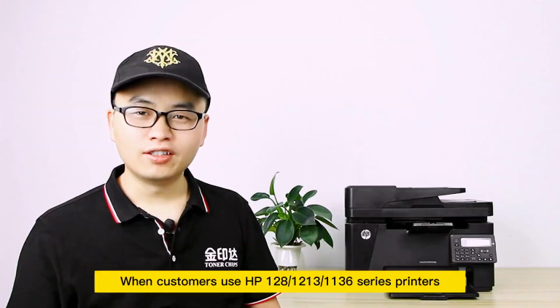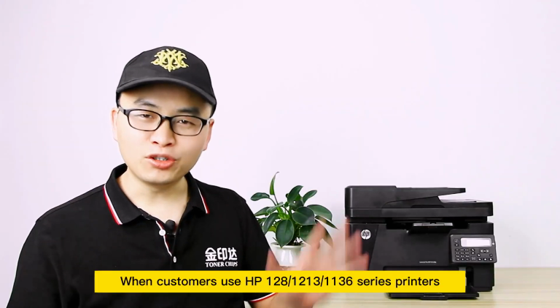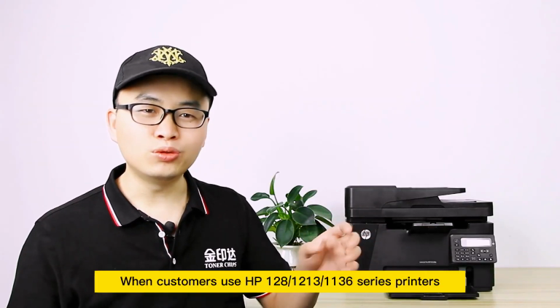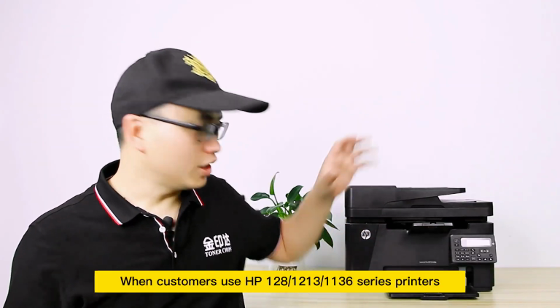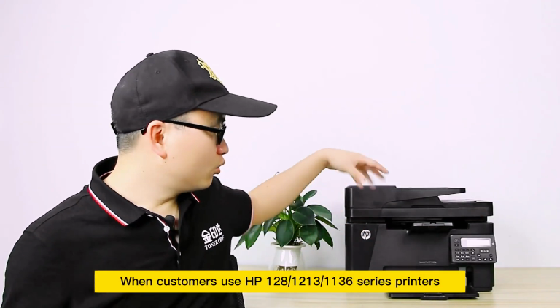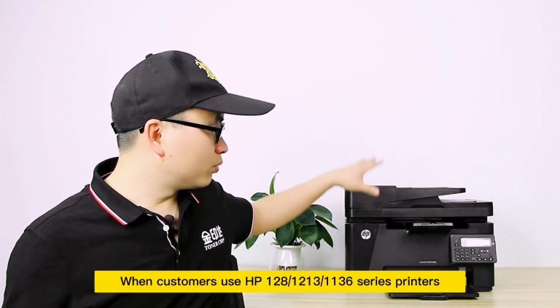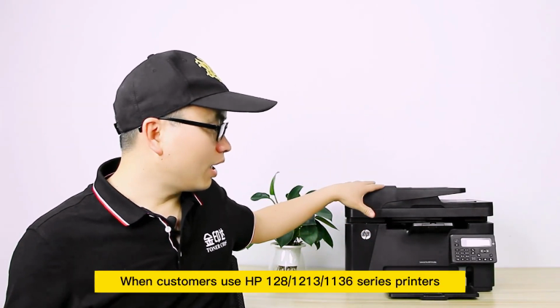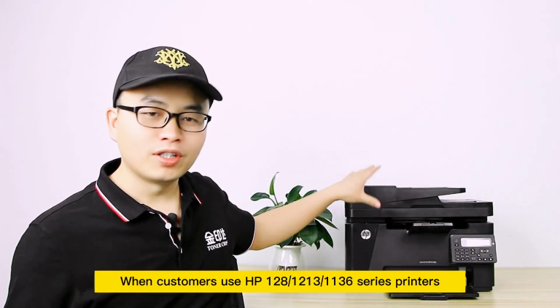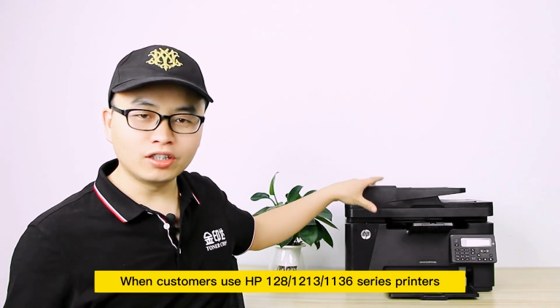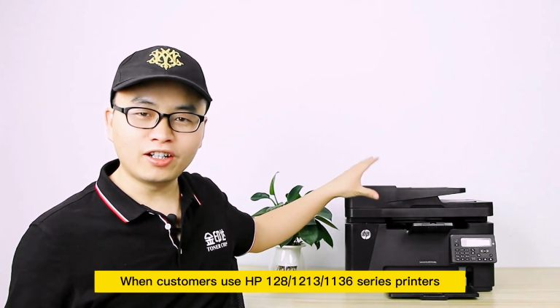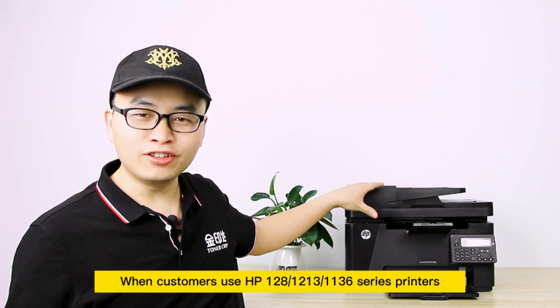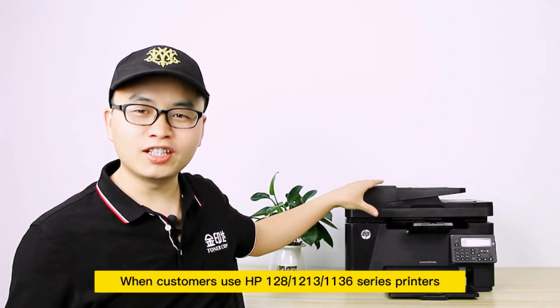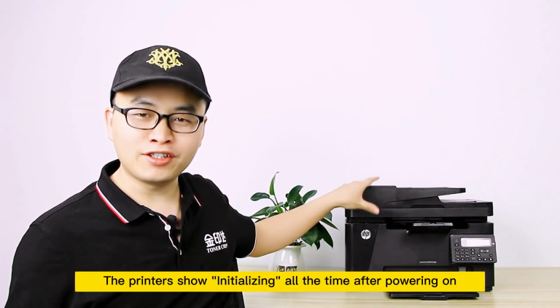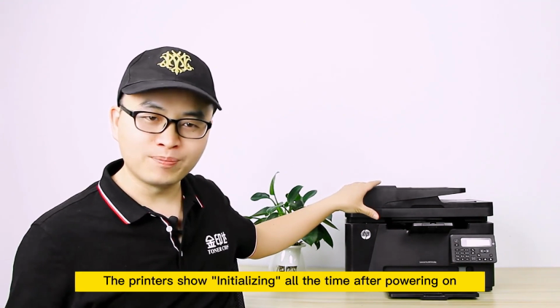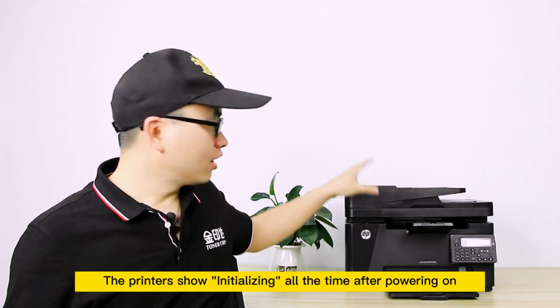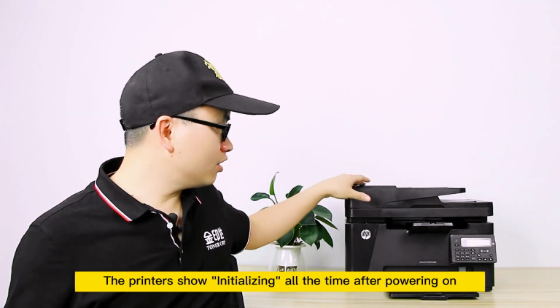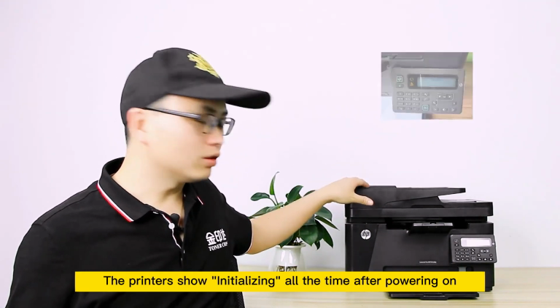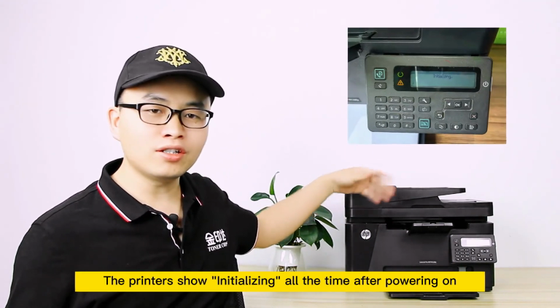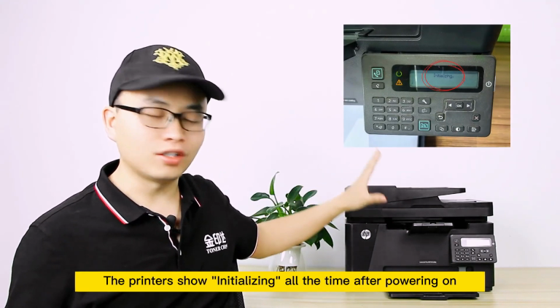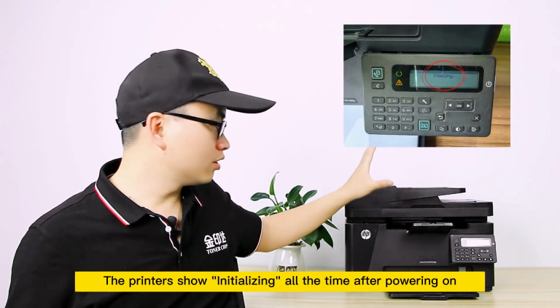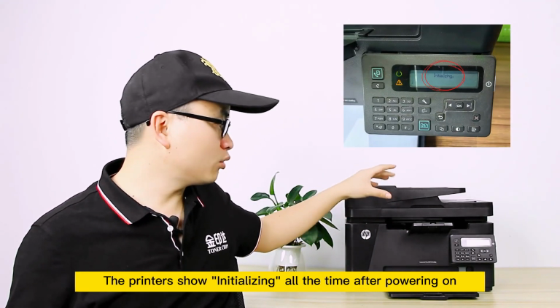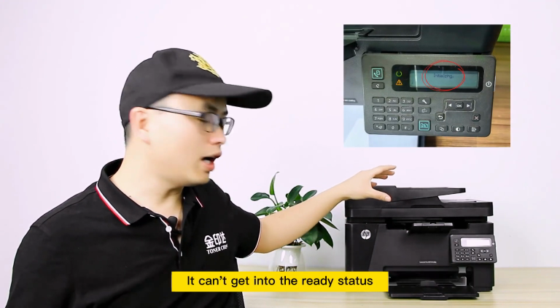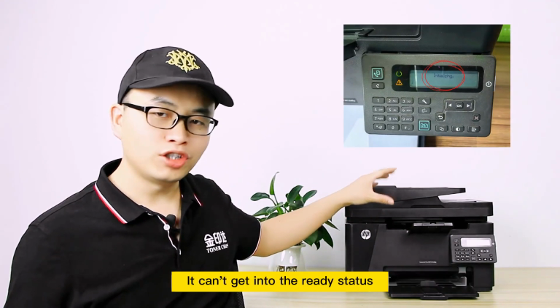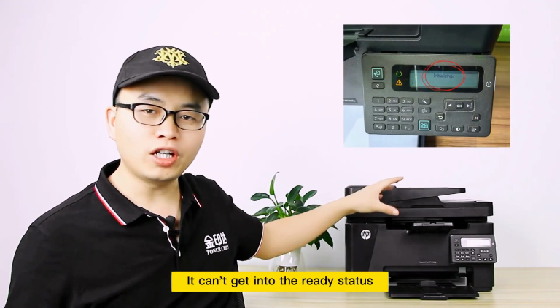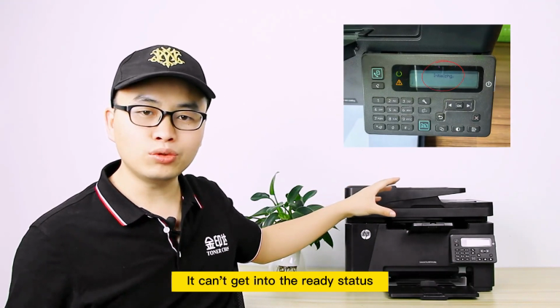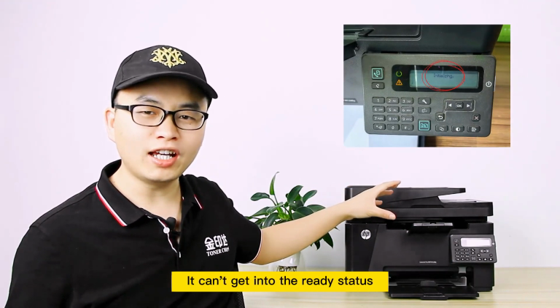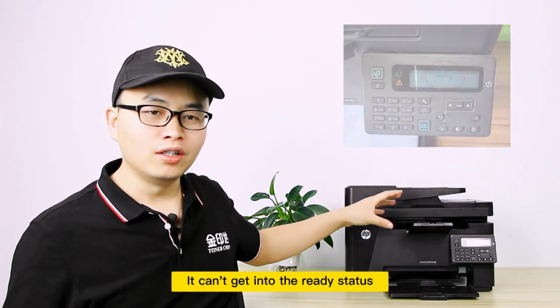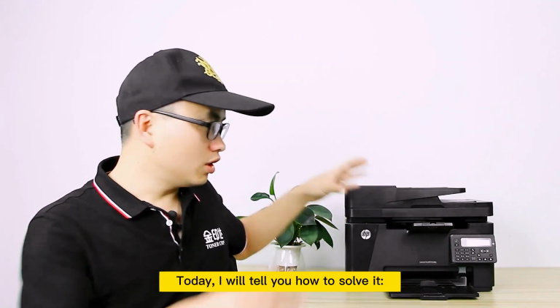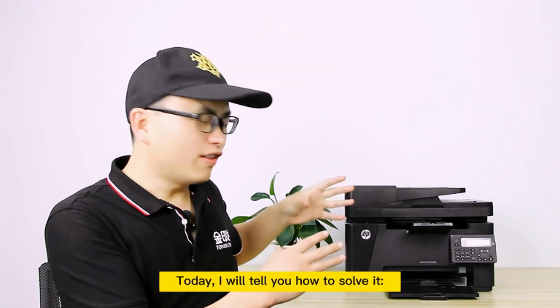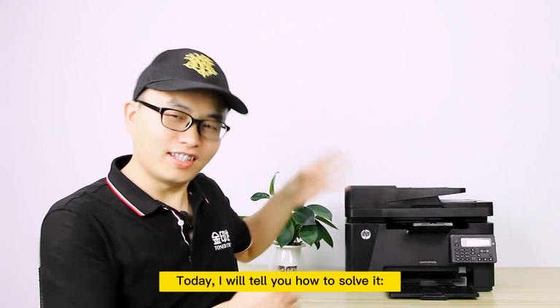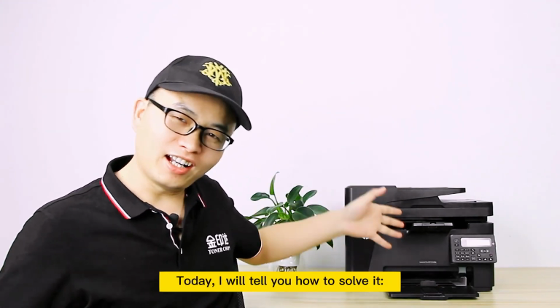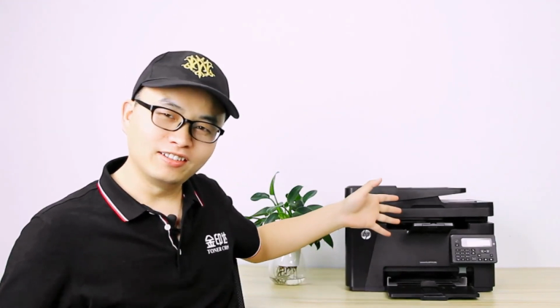When customers use HP 128 series printers, the printers show initializing all the time after powering on. It can't get into the ready status. Today, I will tell you how to solve it.